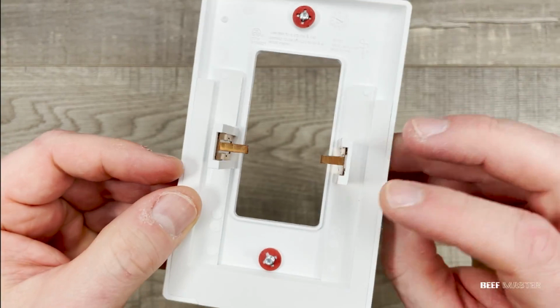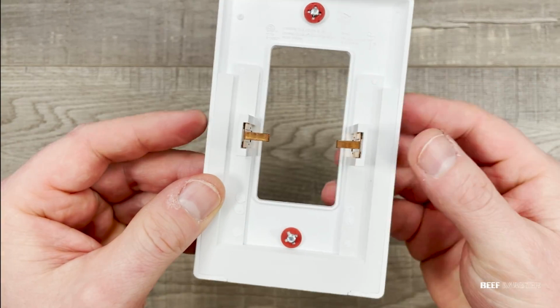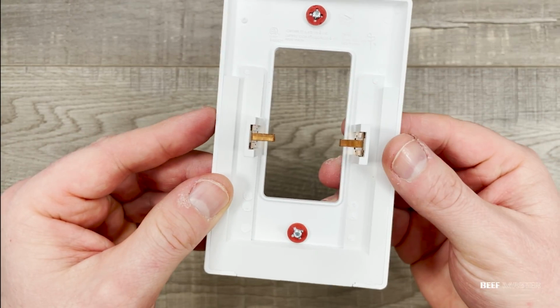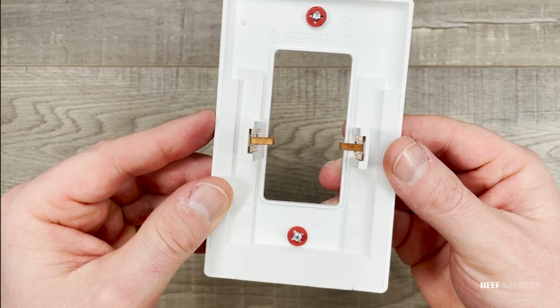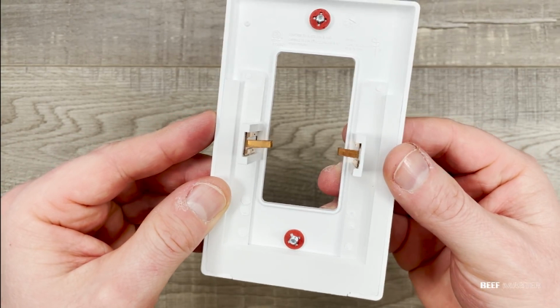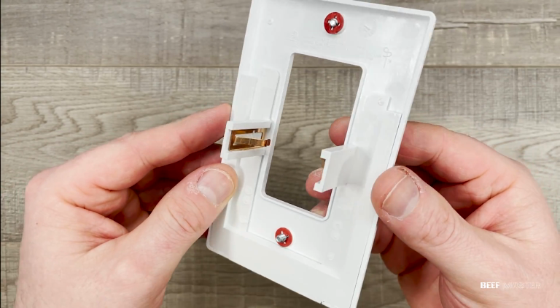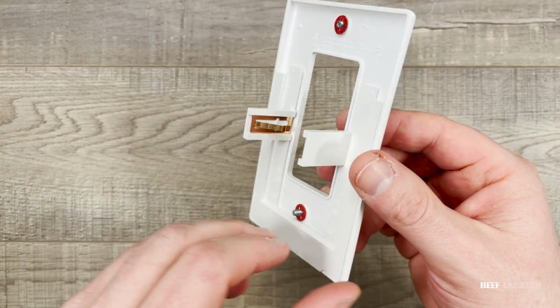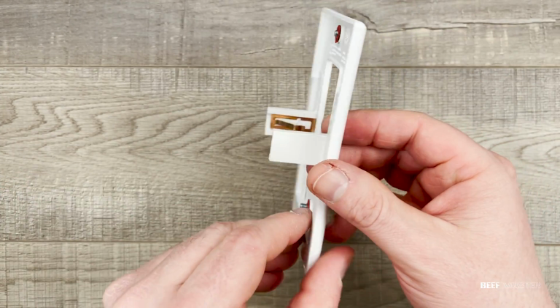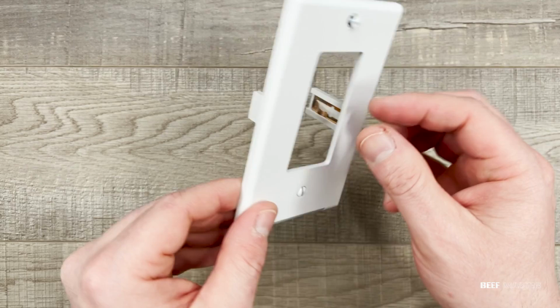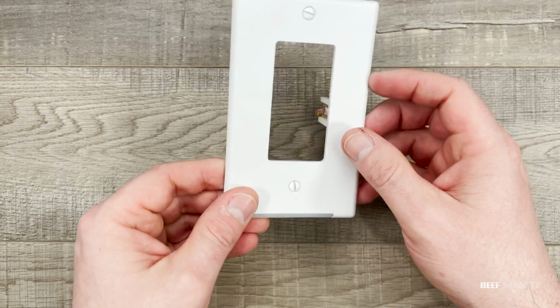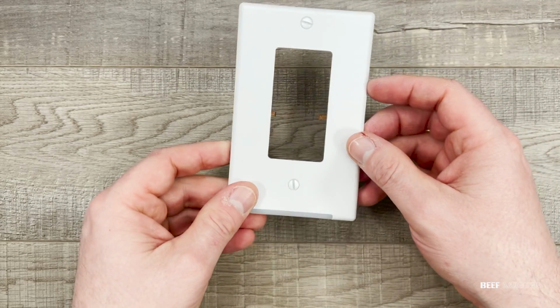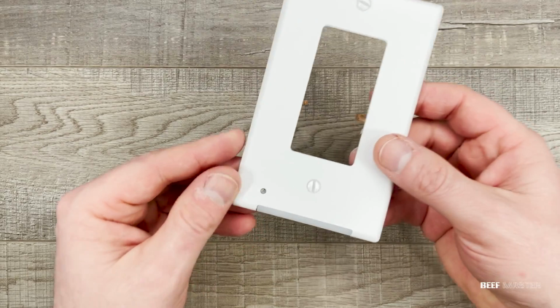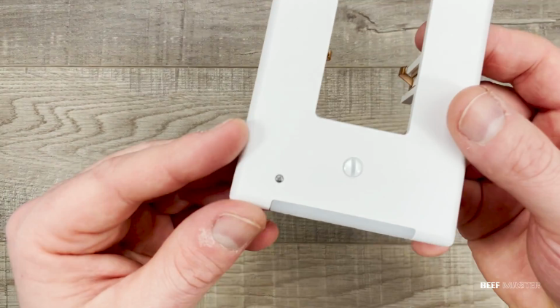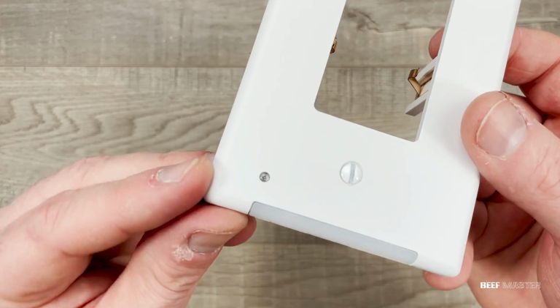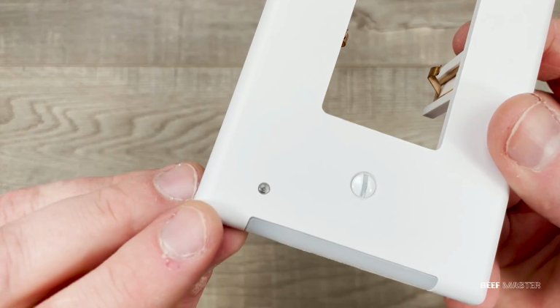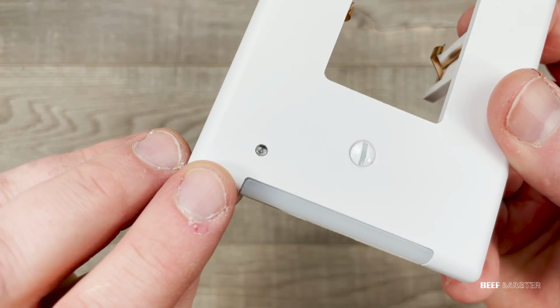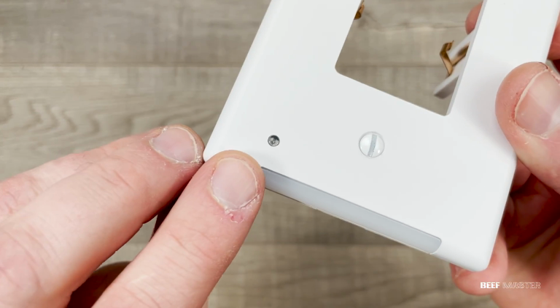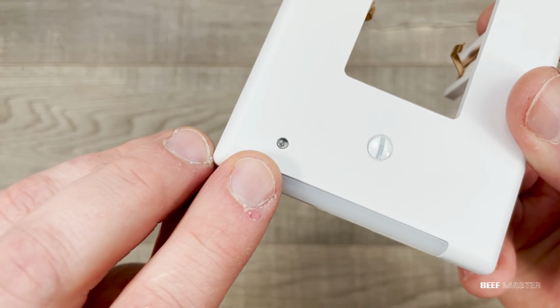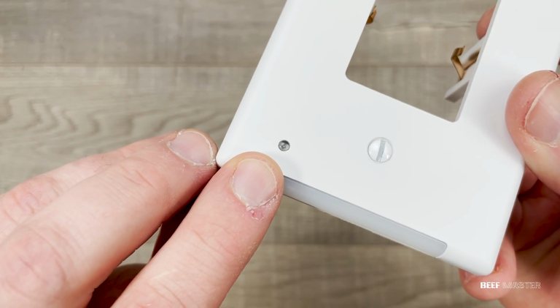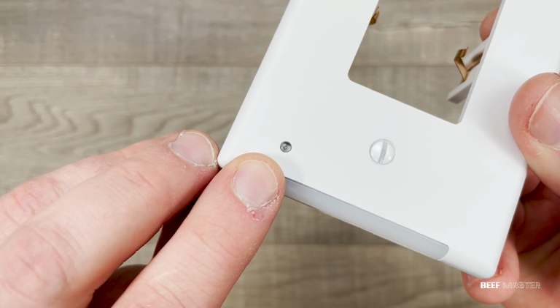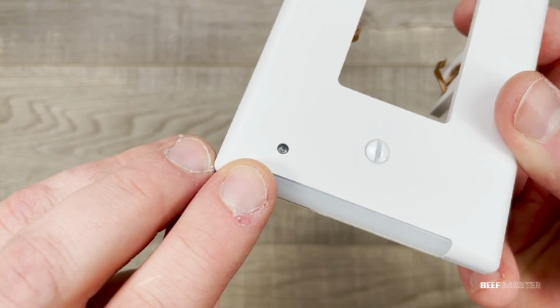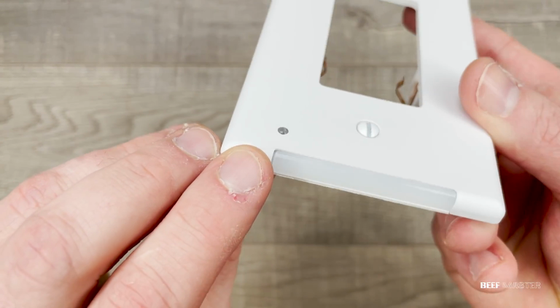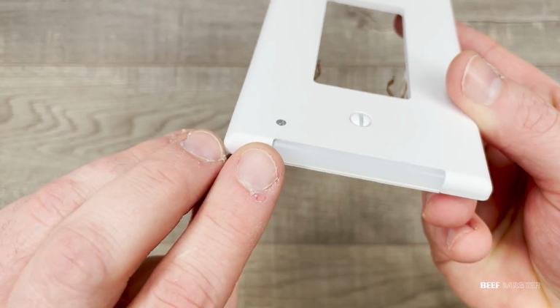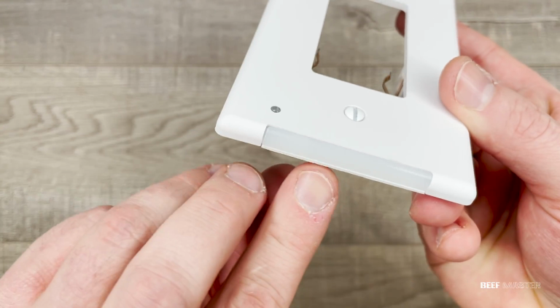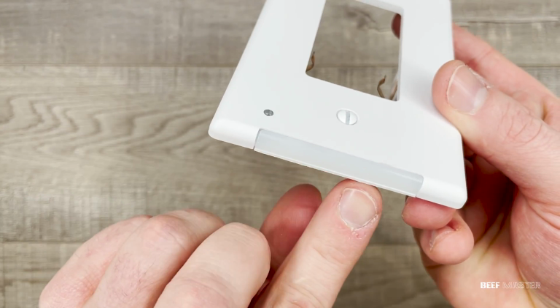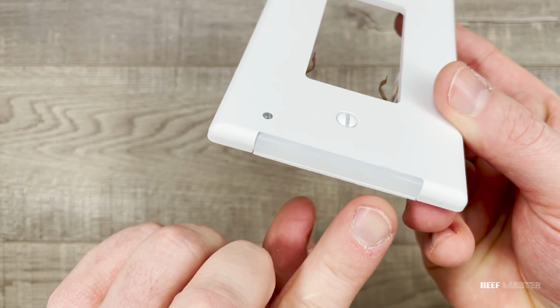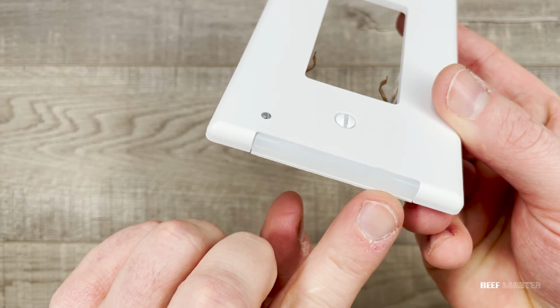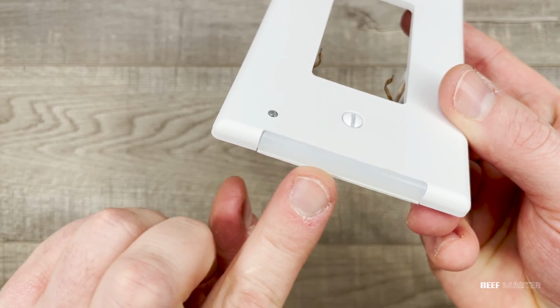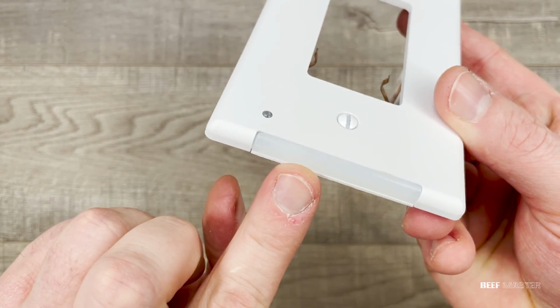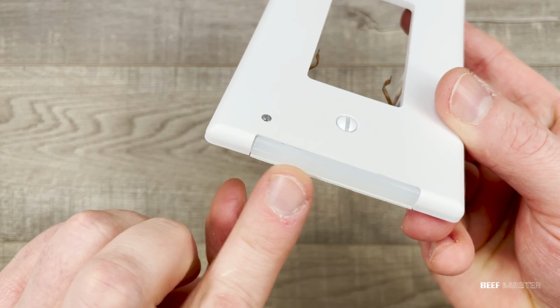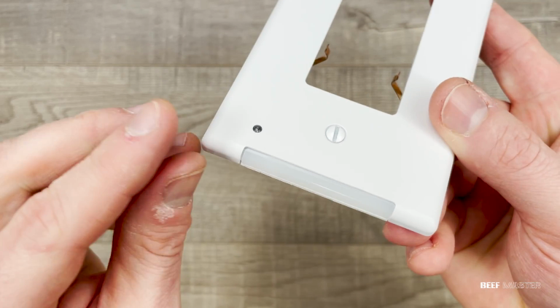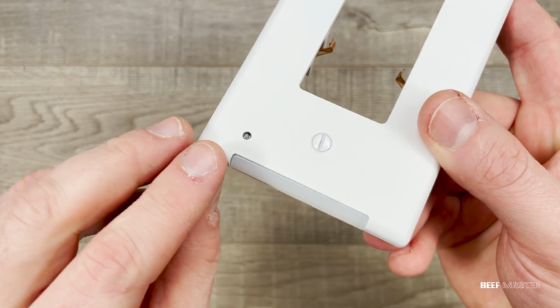Moving on, if you flip it over you can see on the front left corner there's a little sensor, and presumably this will activate the LED light if it gets too dark.